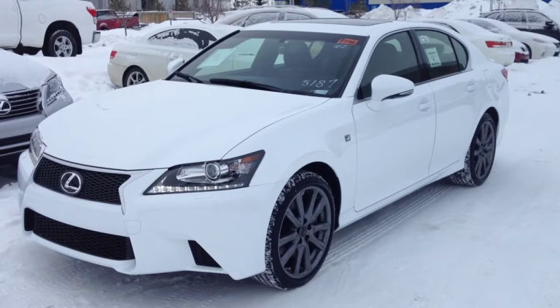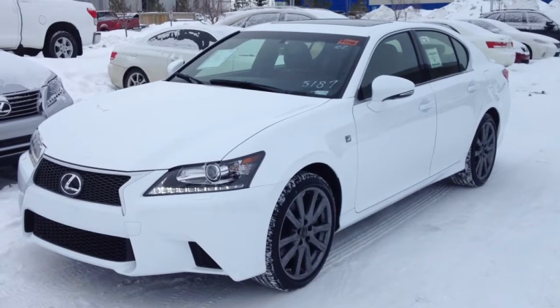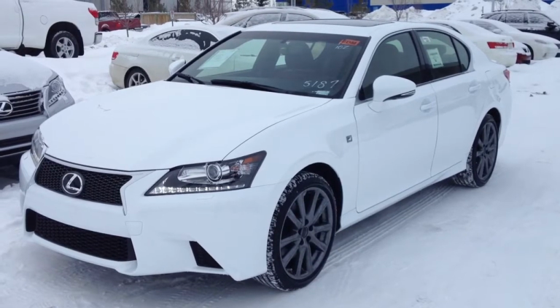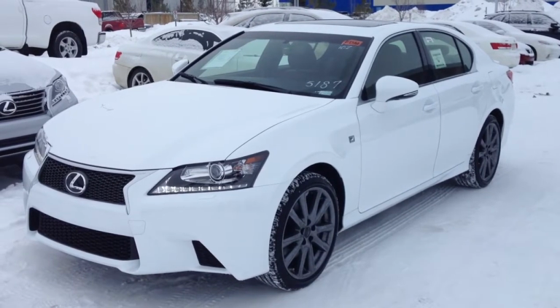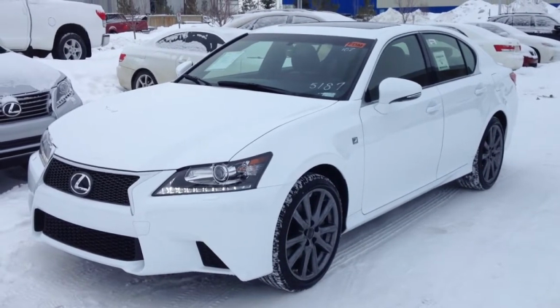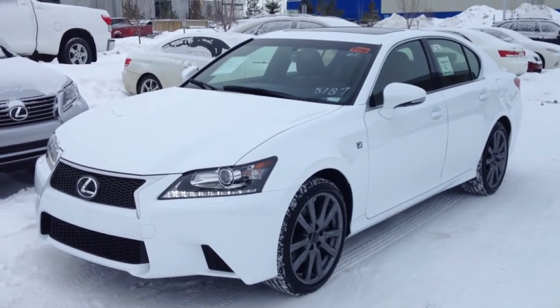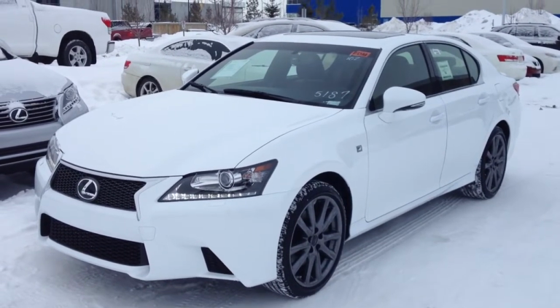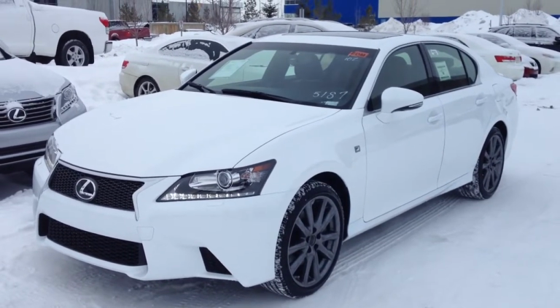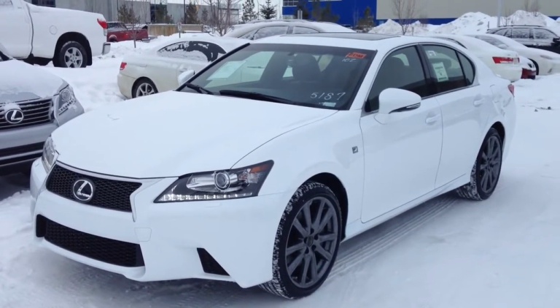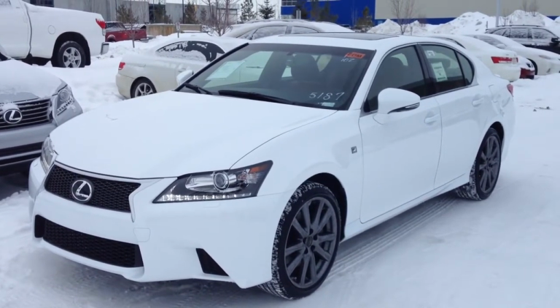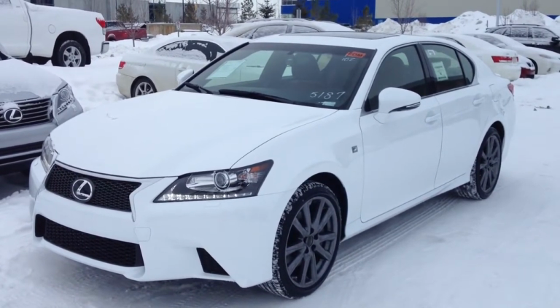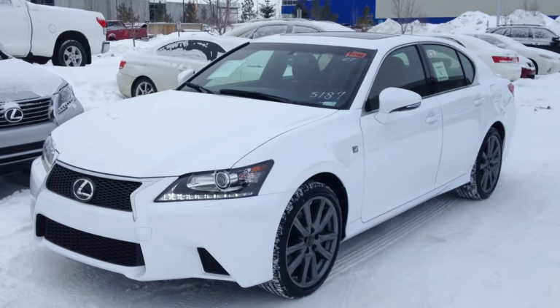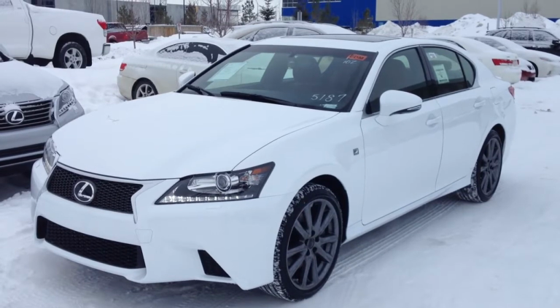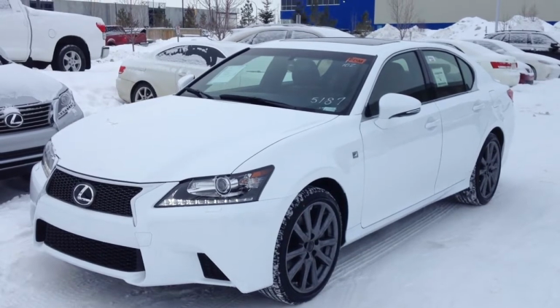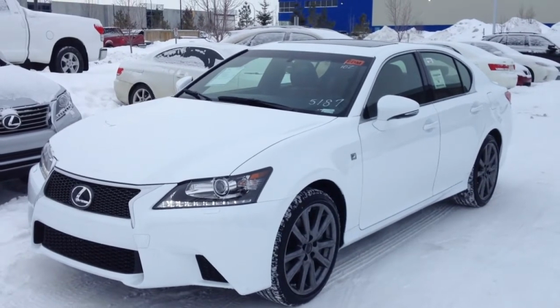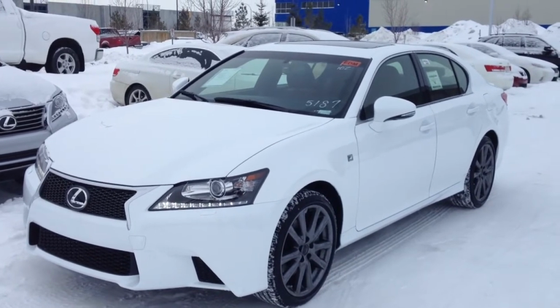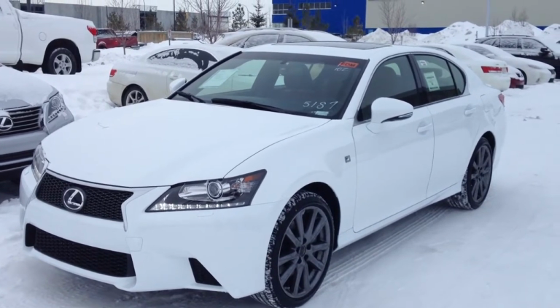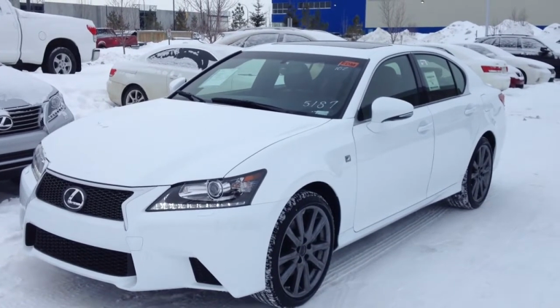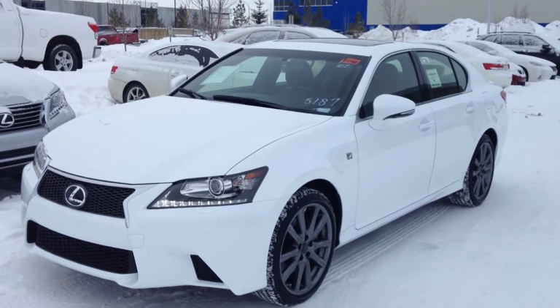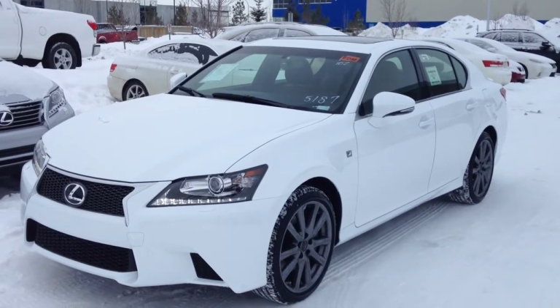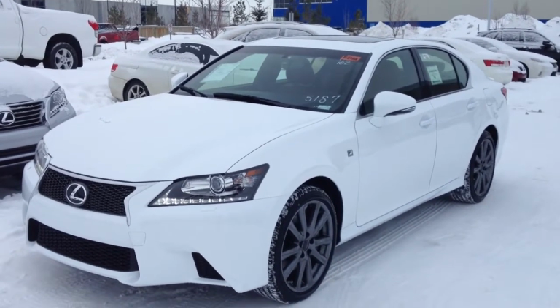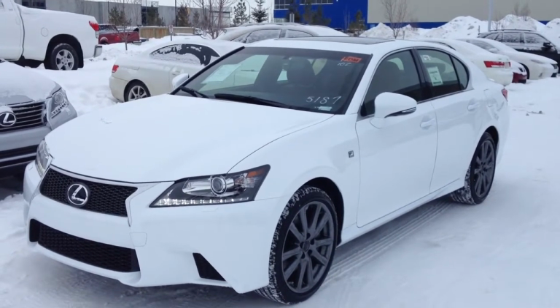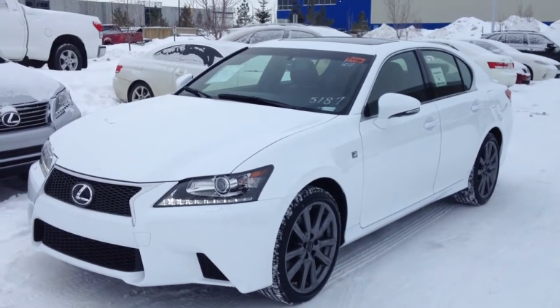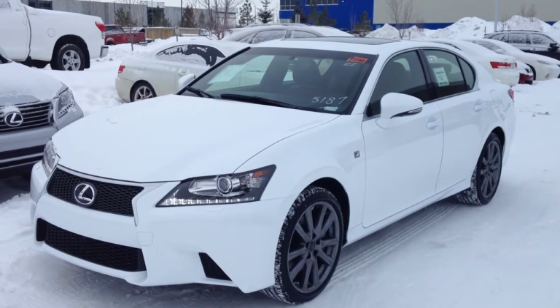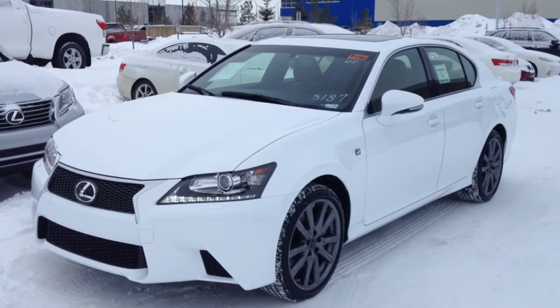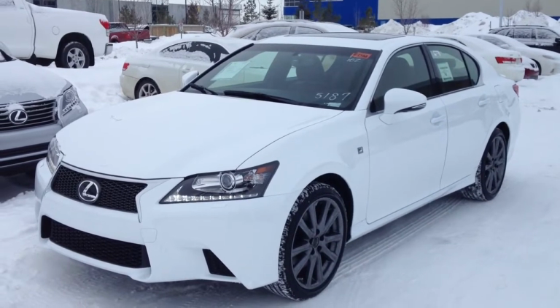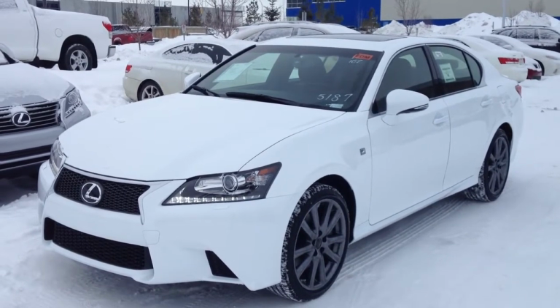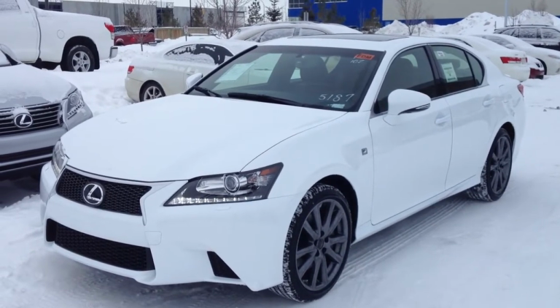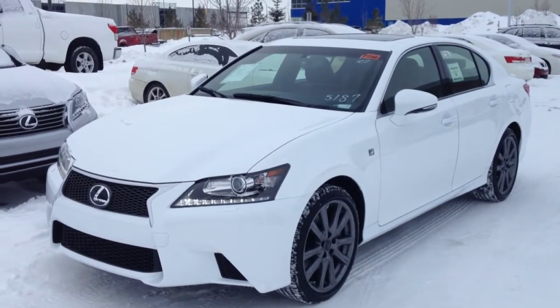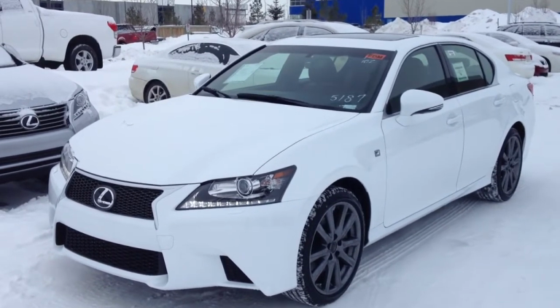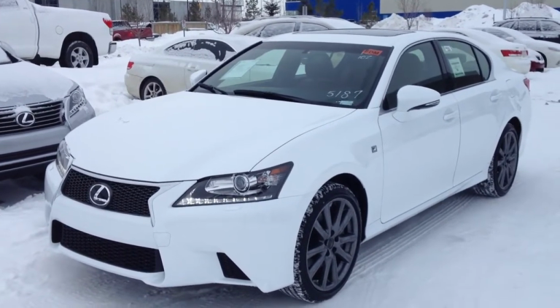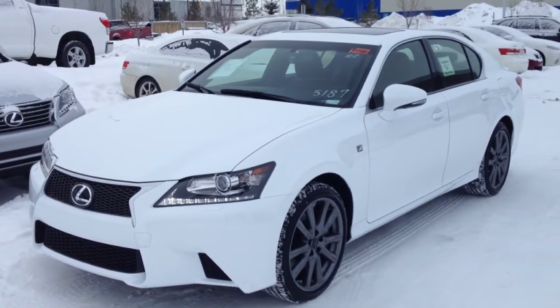Hello everybody, welcome to Lexus of Edmonton. We're located off 111th Avenue and 70th Street. We're looking at a brand new 2014 GS350 all-wheel drive. We have the ultra-white exterior, red leather inside, four-door five passenger. This is the F-Sport package.